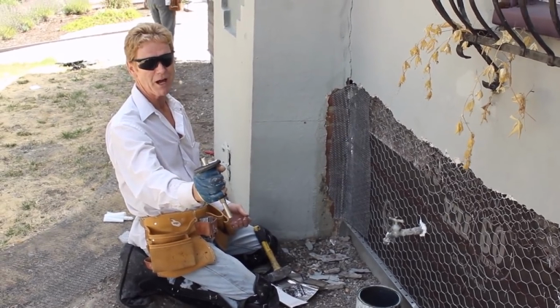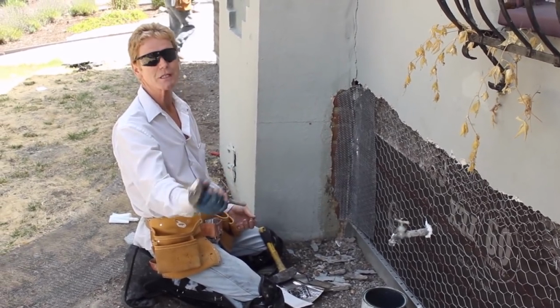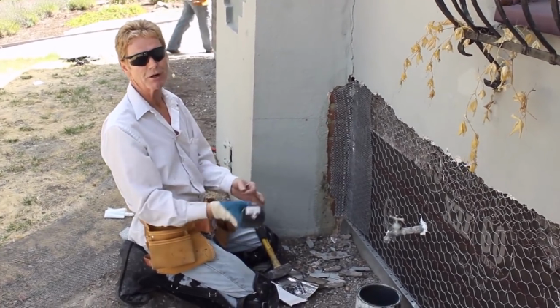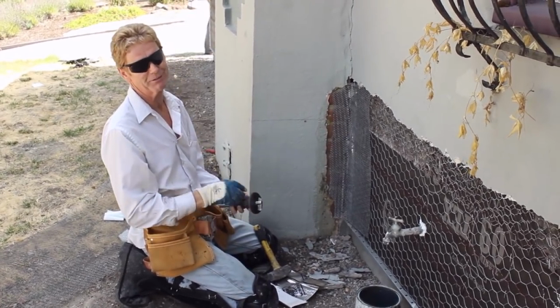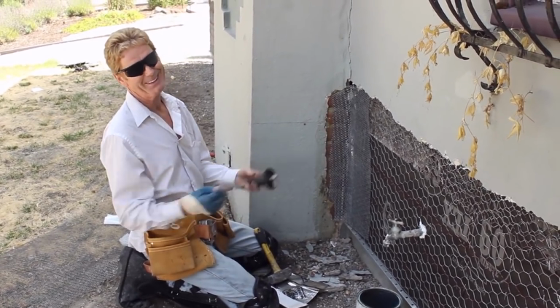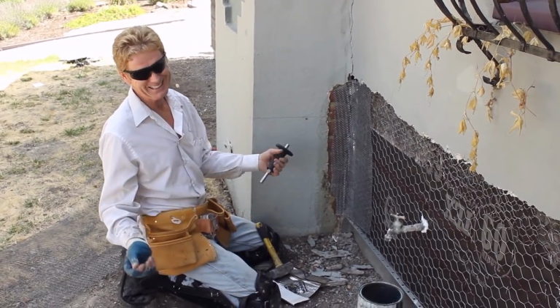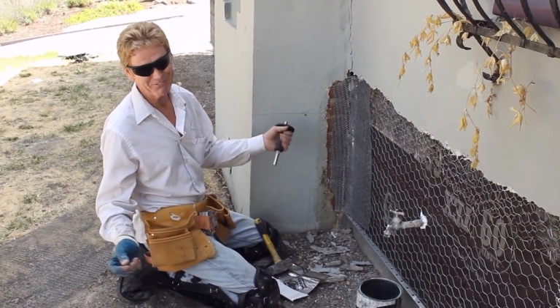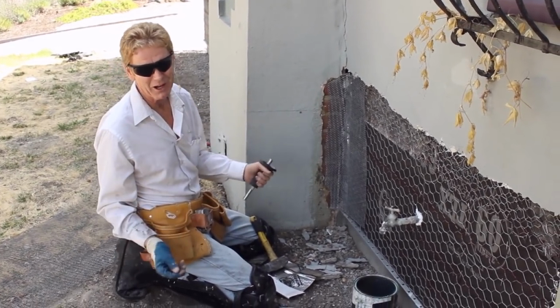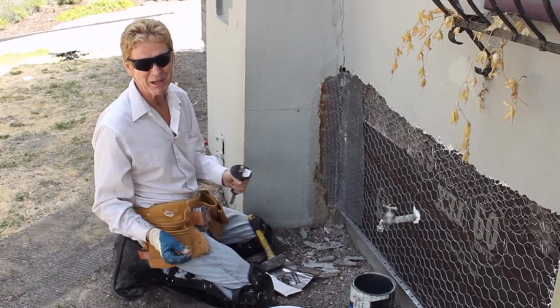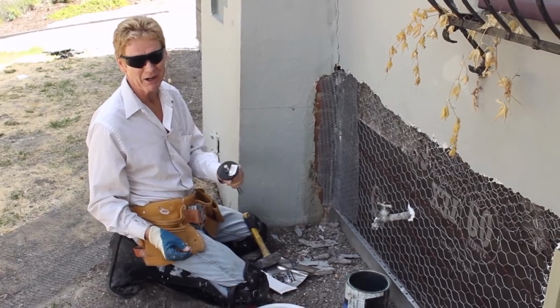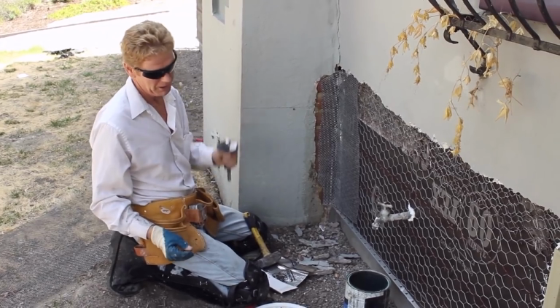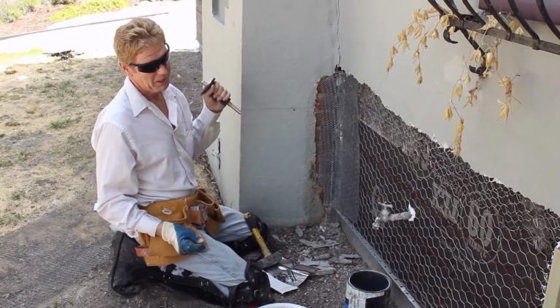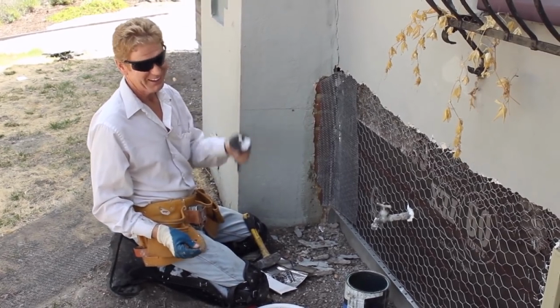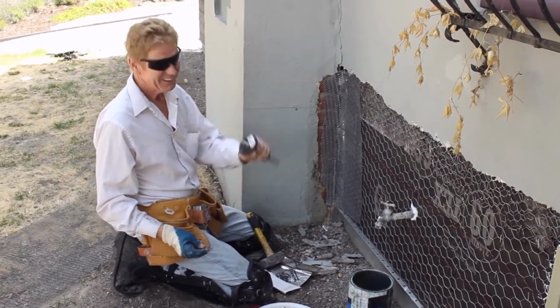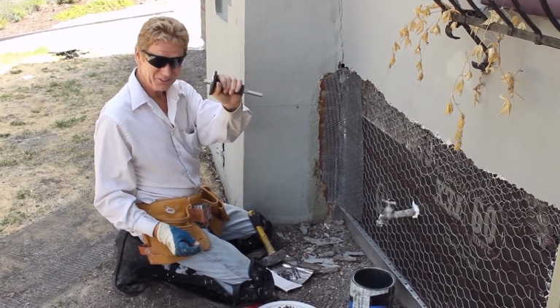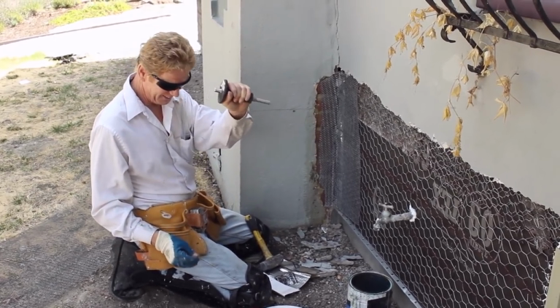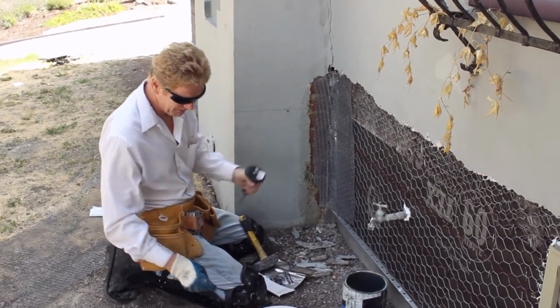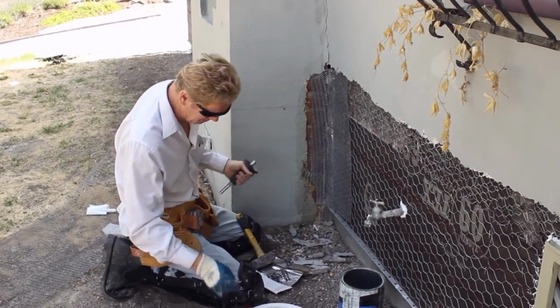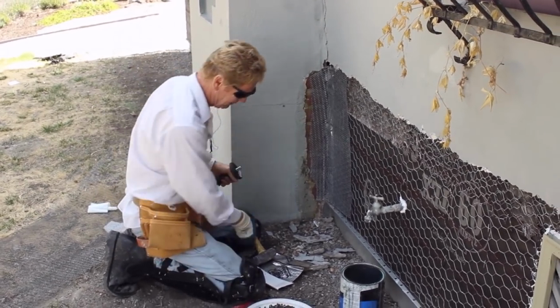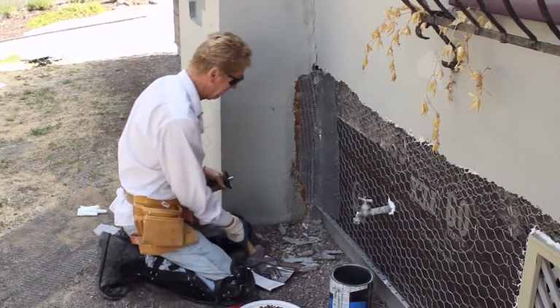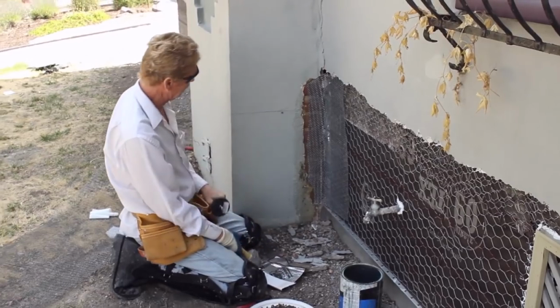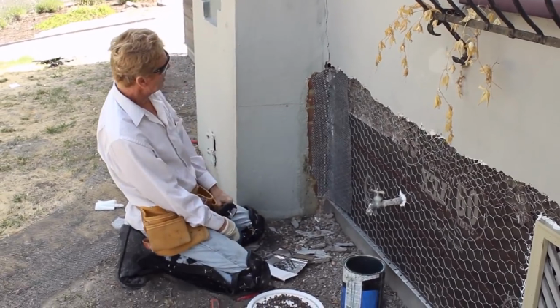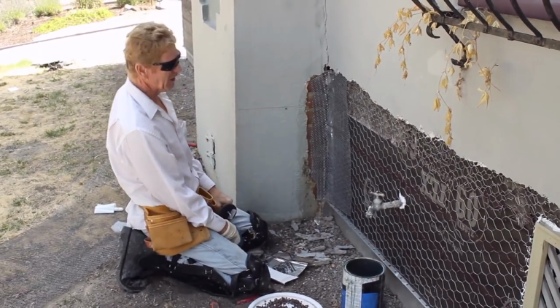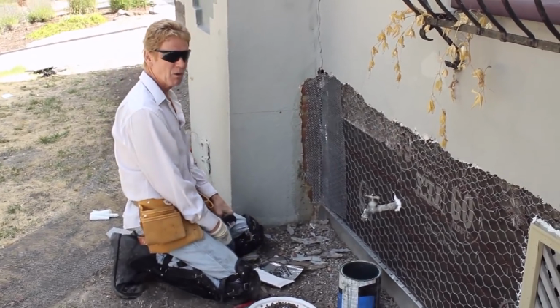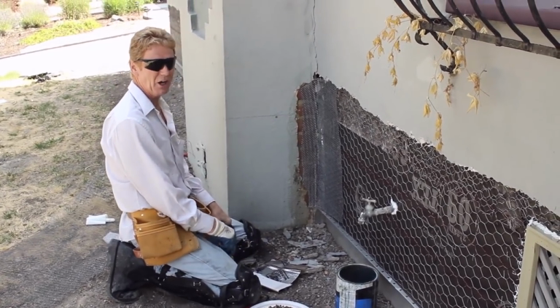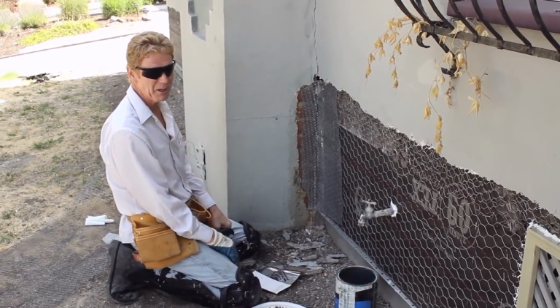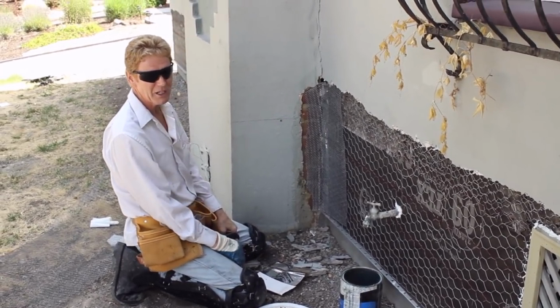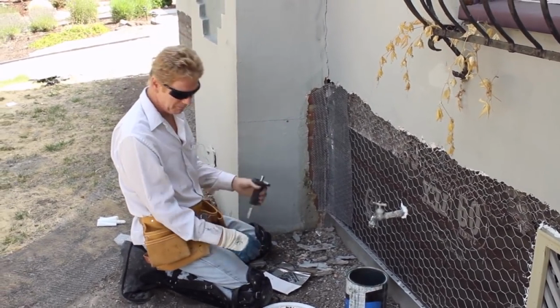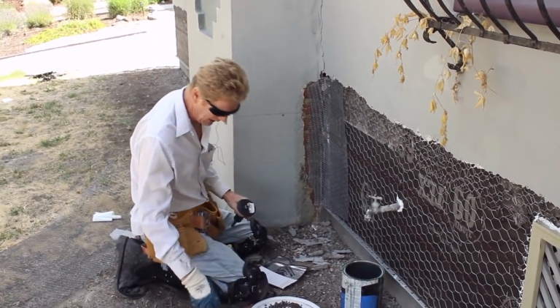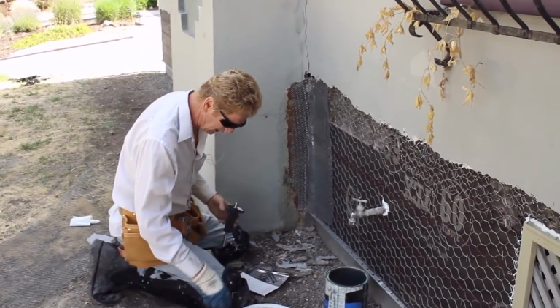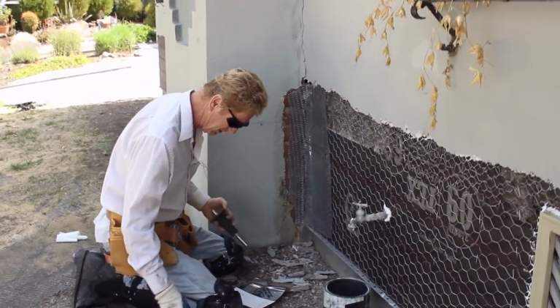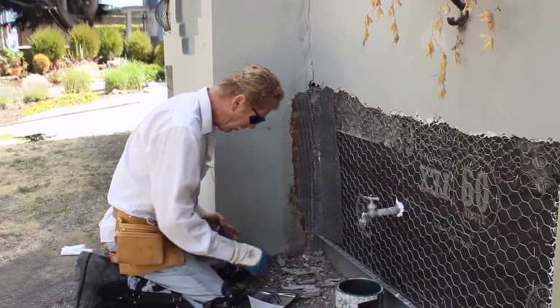I'd advise you guys to spend a few bucks, because I've bloodied a few fingernails — when they bleed they hurt, then they eventually fall off. Even if you're a little sloppy because you're in a hurry or it's the end of the day at four o'clock and you're thinking, 'Man, I got to get home,' use this one with the hand protector so you don't jack up your hands and bloody your fingers.